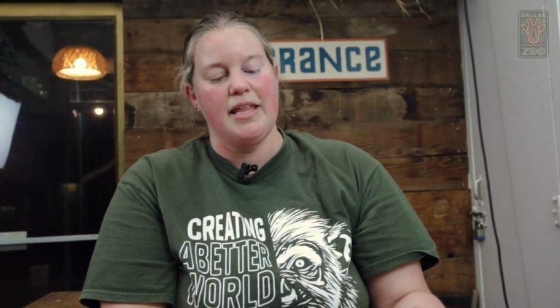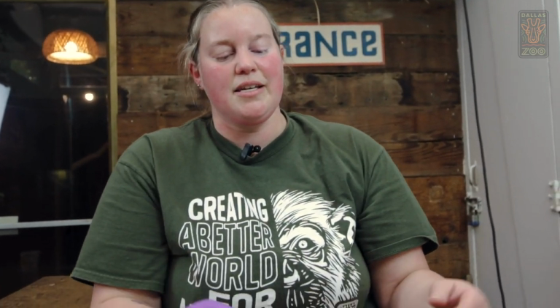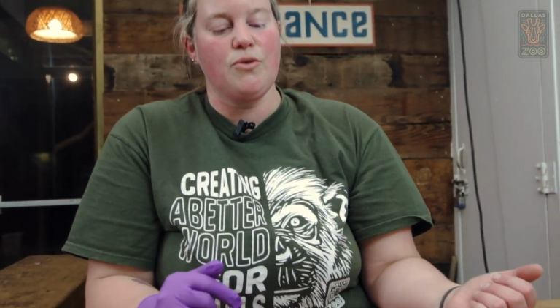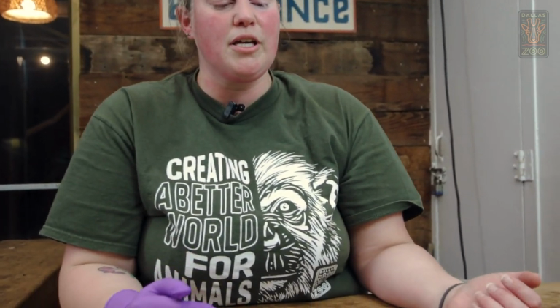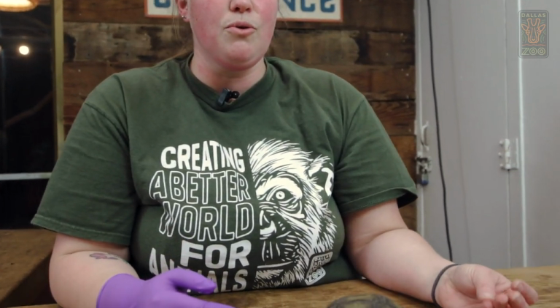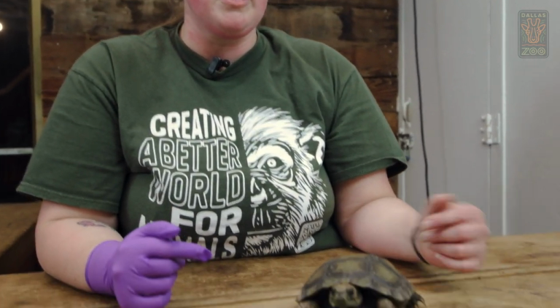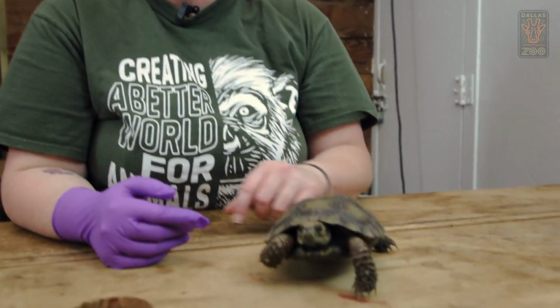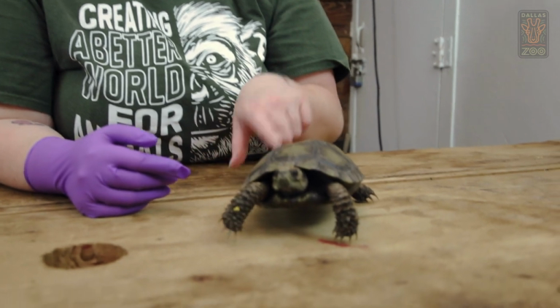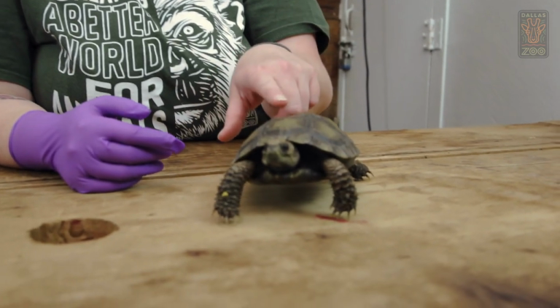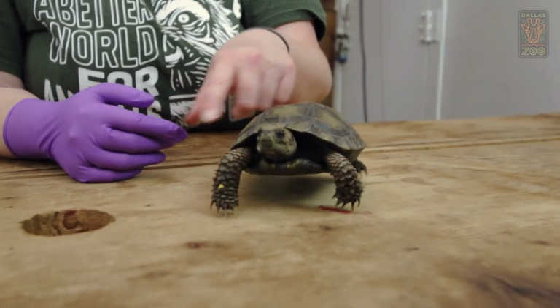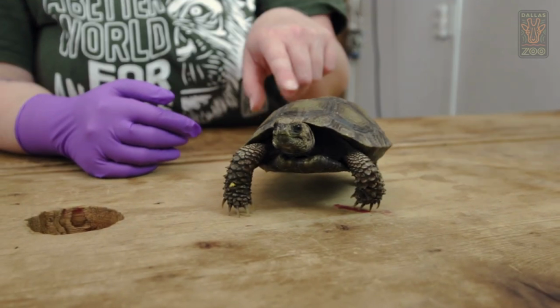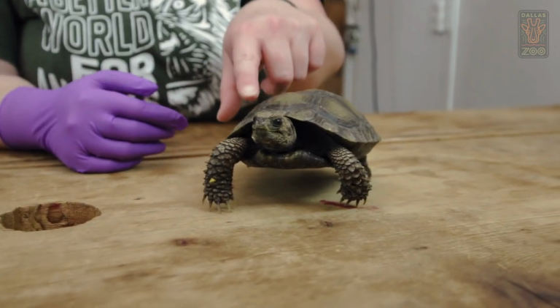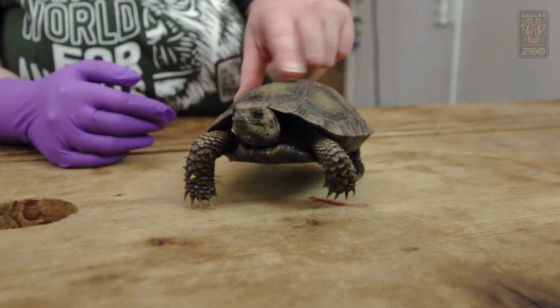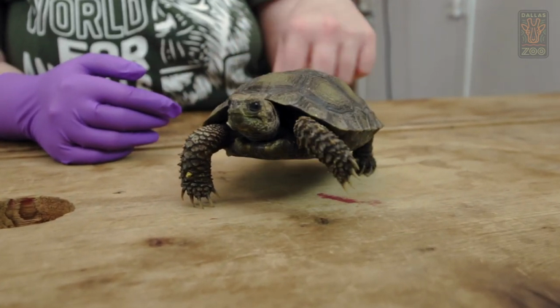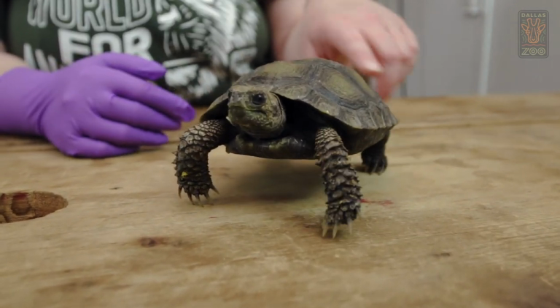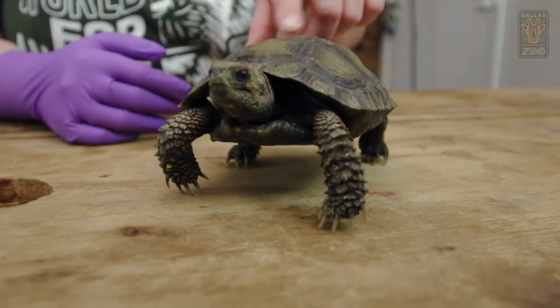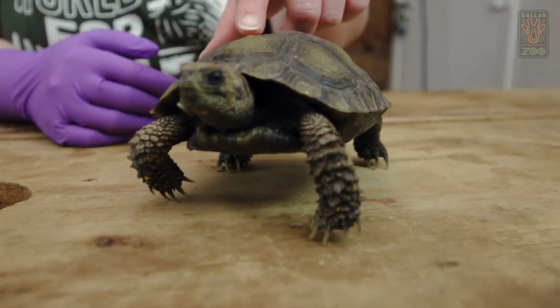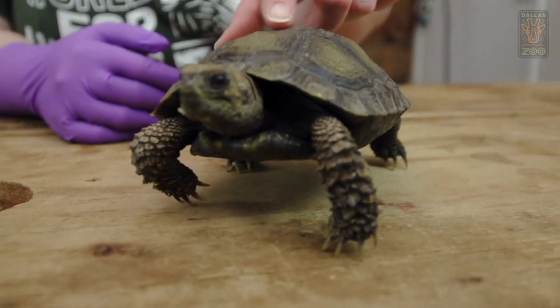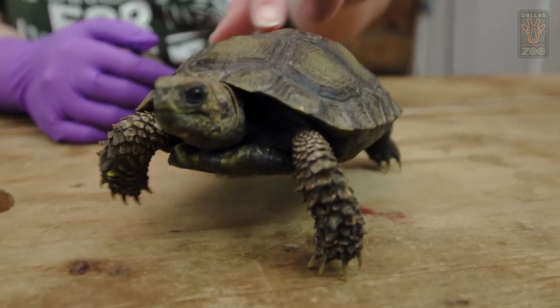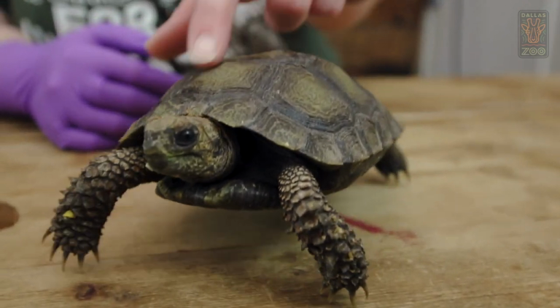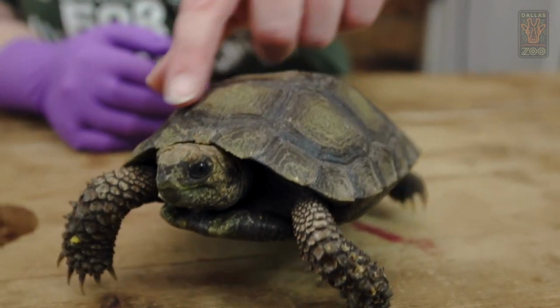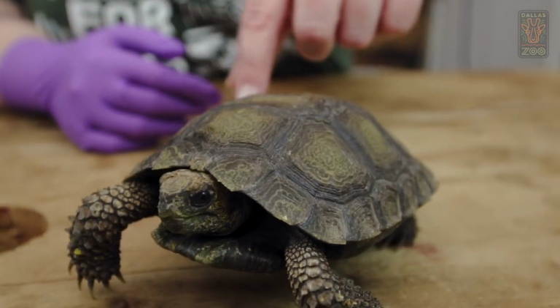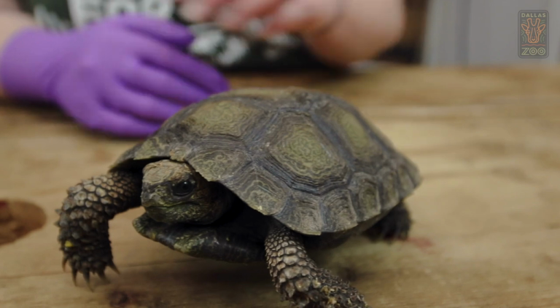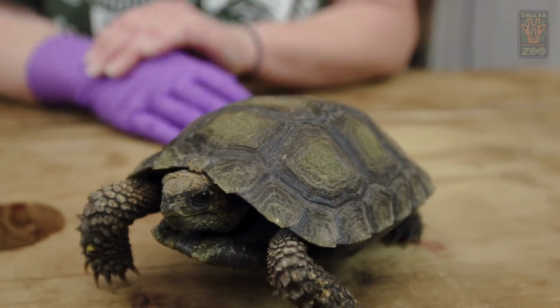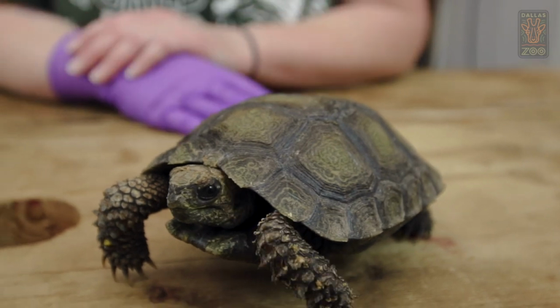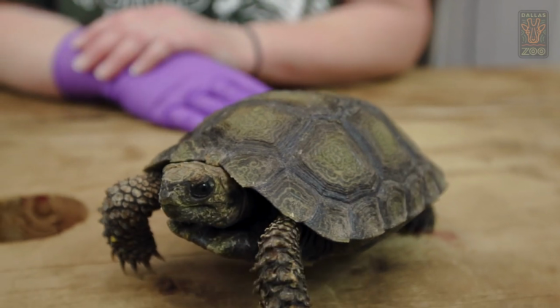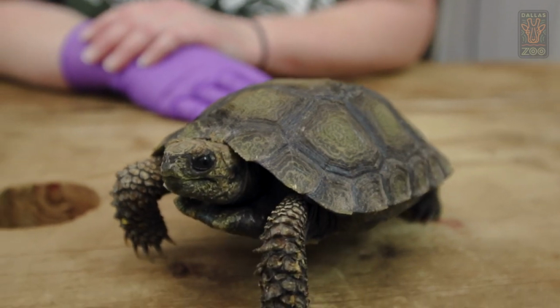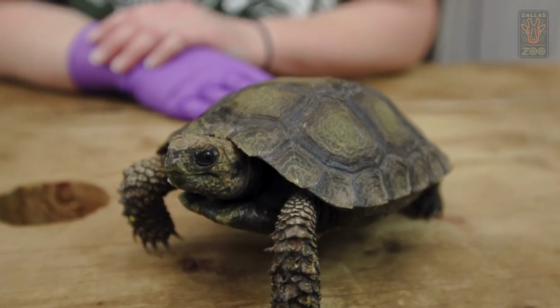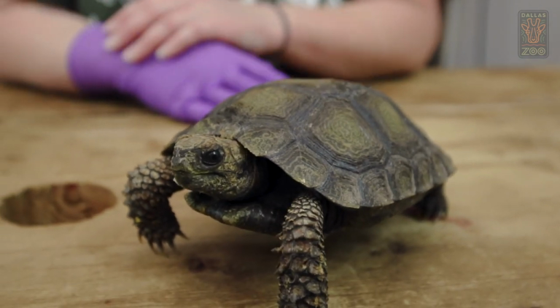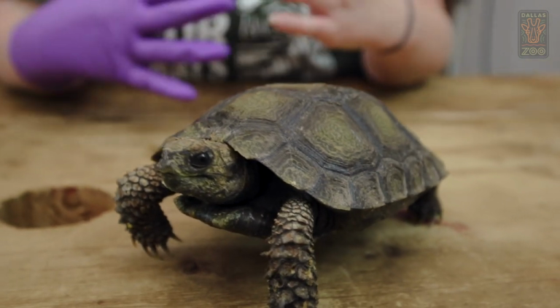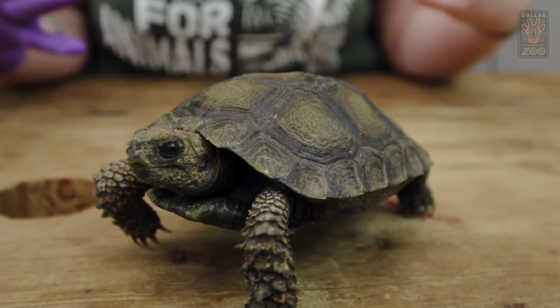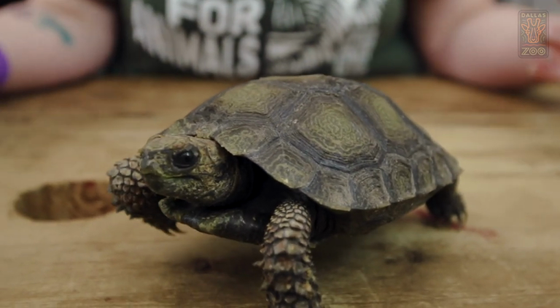These guys are really cool because as they grow, their shell actually turns darker. They have this really cool little pattern now, but as he gets bigger his shell will actually start to go black.